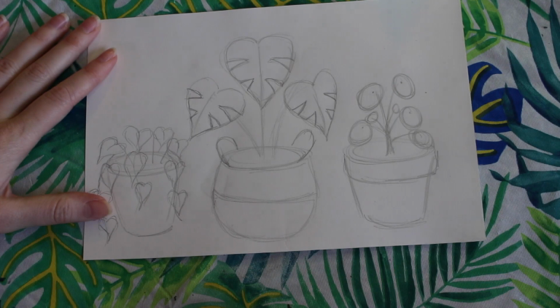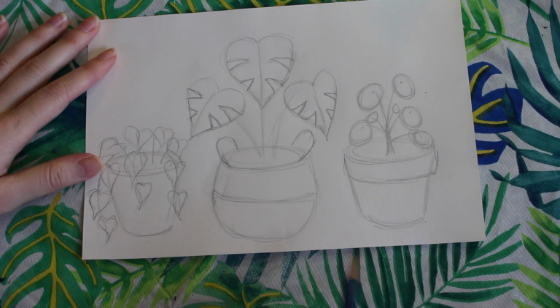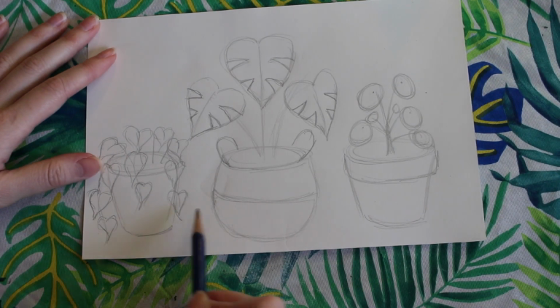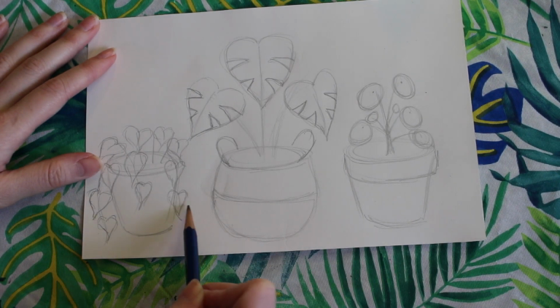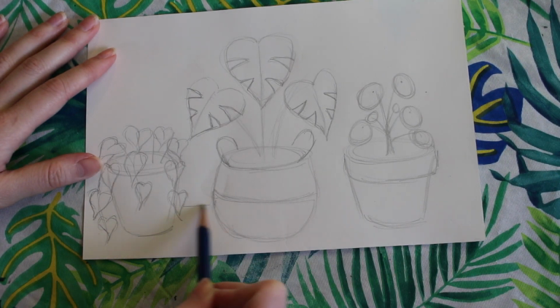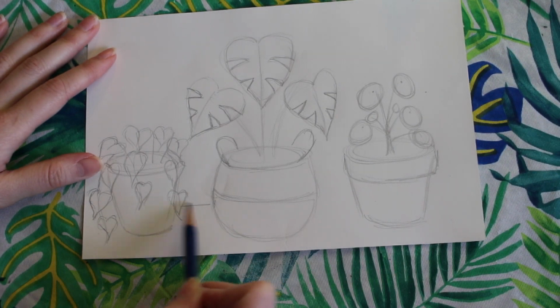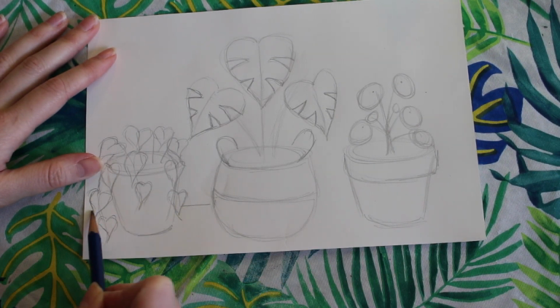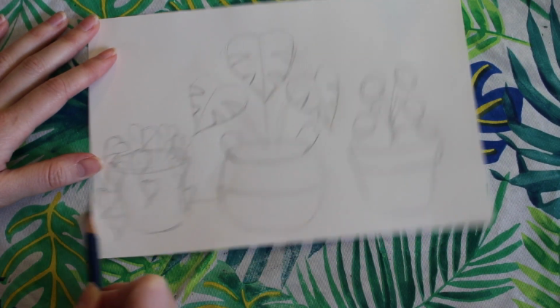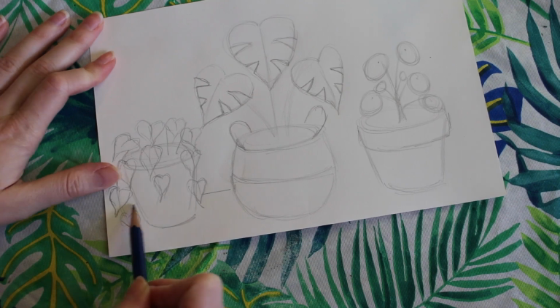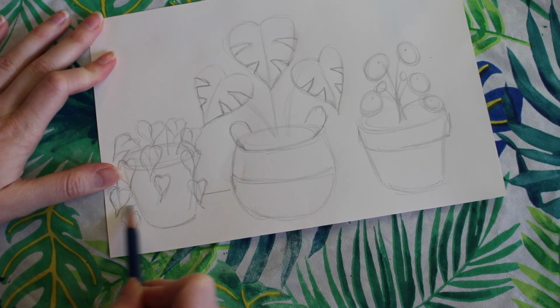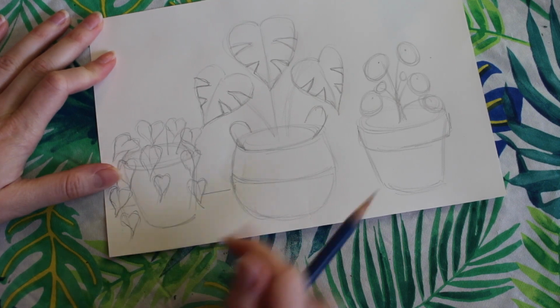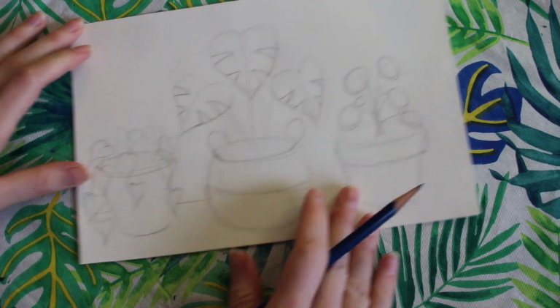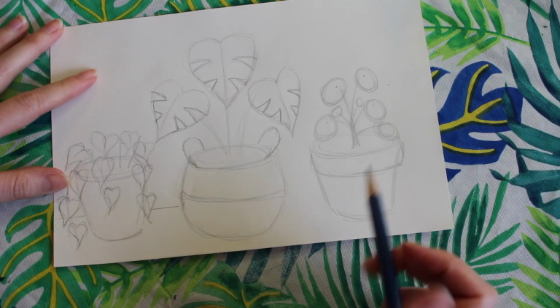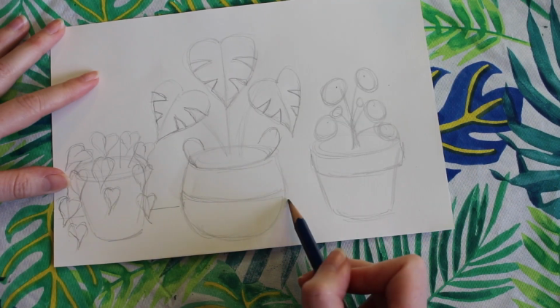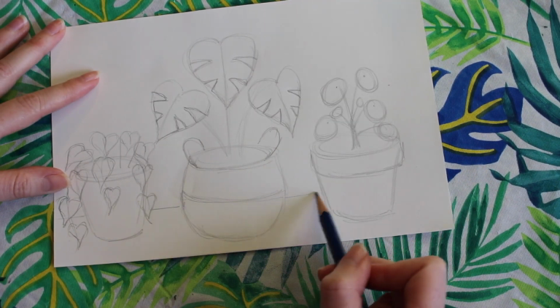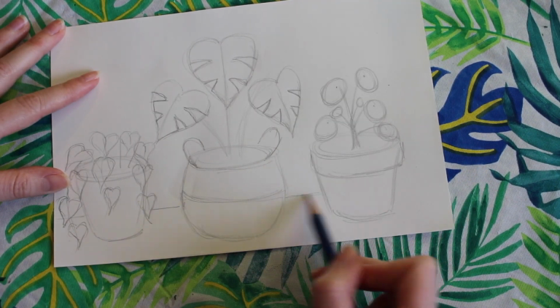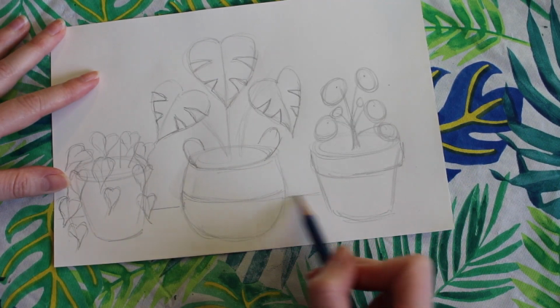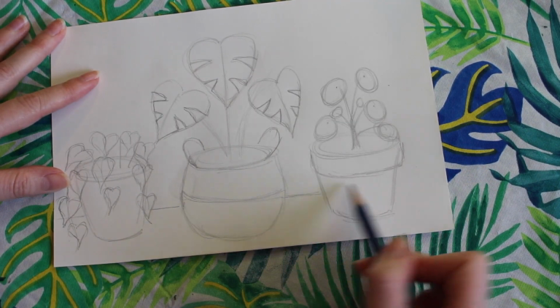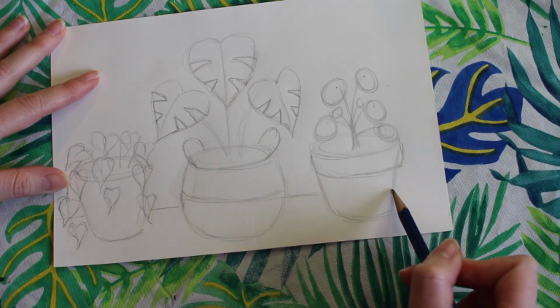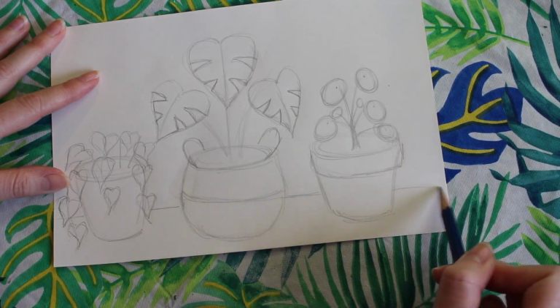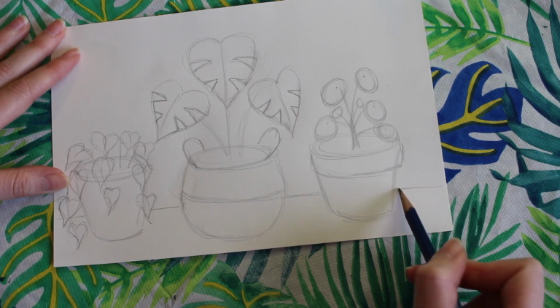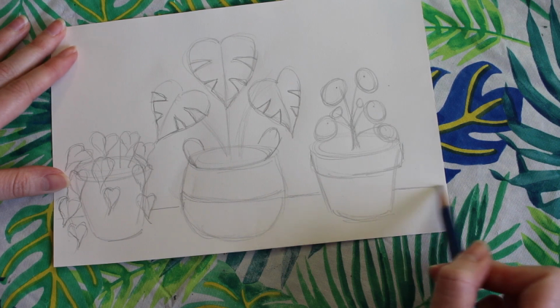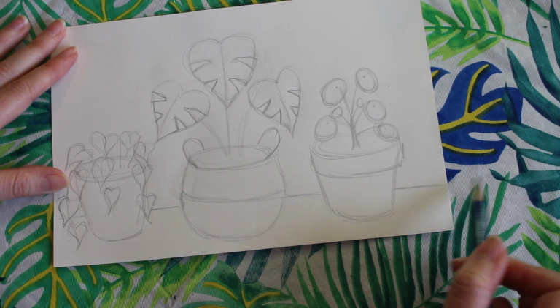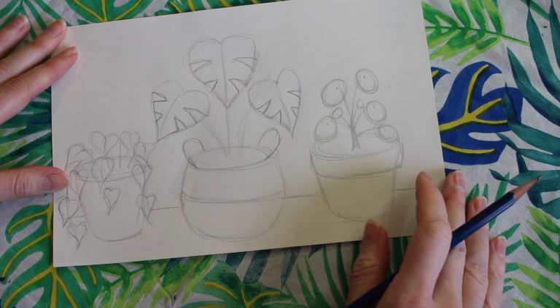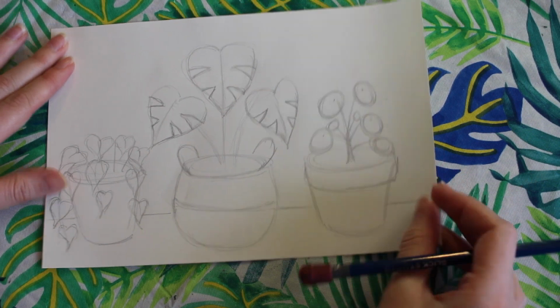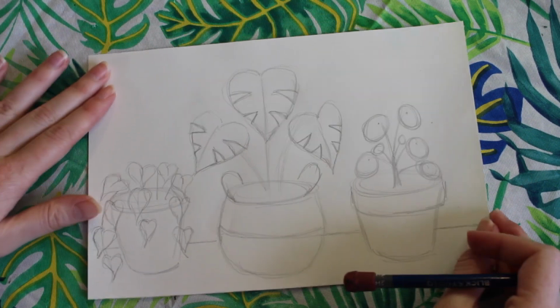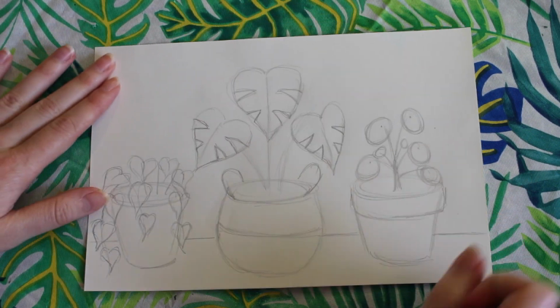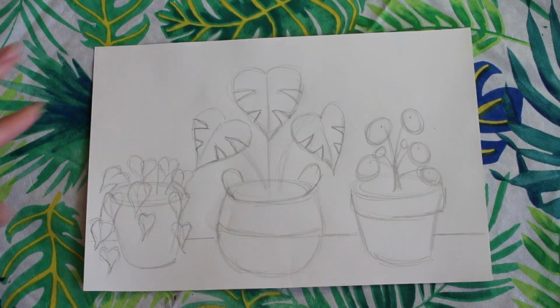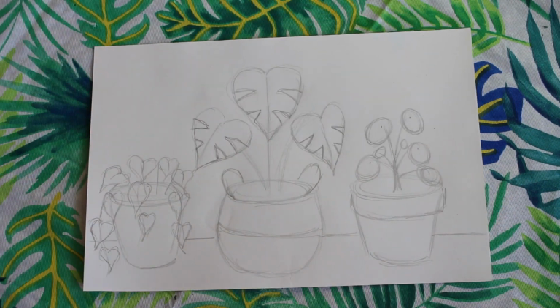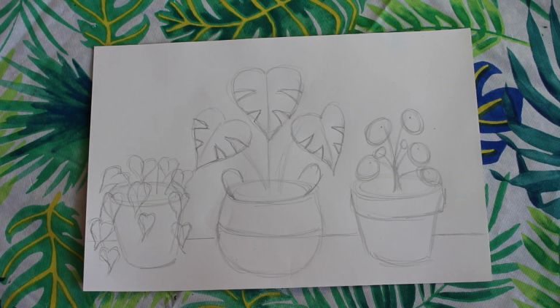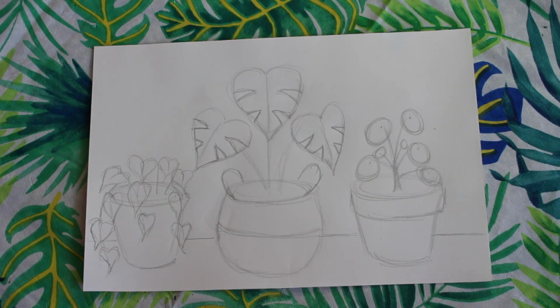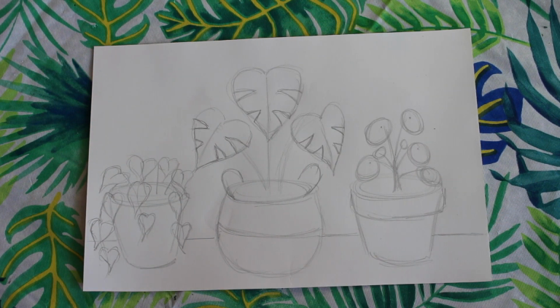Now our beautiful planters are done, but they're floating in space, so we need to draw the tabletop behind them. I'm going to have that horizontal line set up behind the pots so it looks like they're sitting on top of the table rather than falling off the edge.